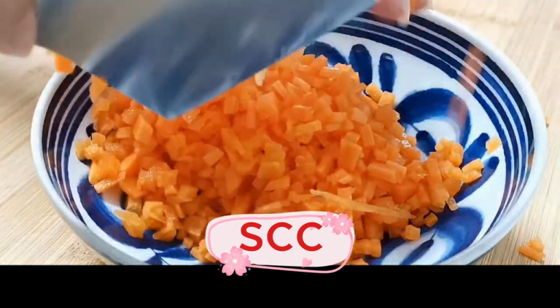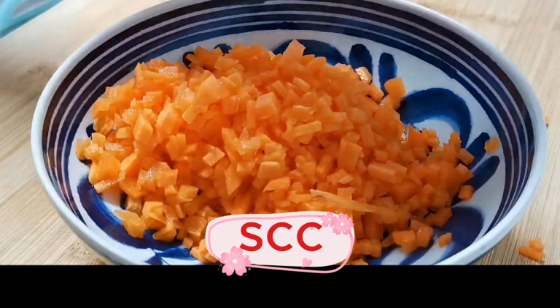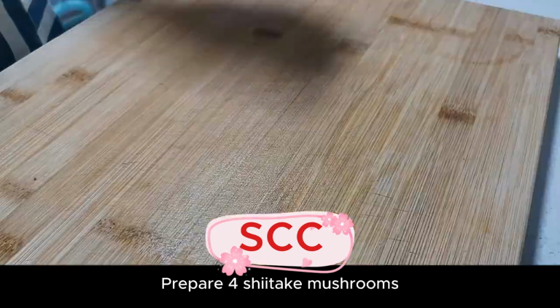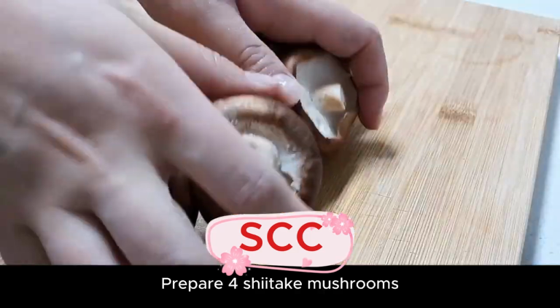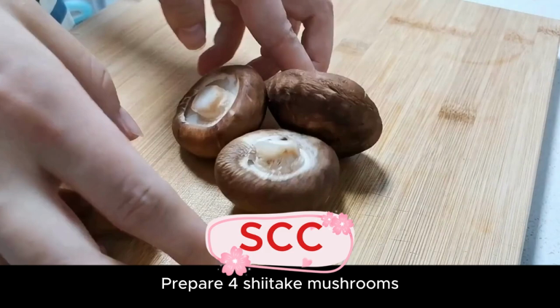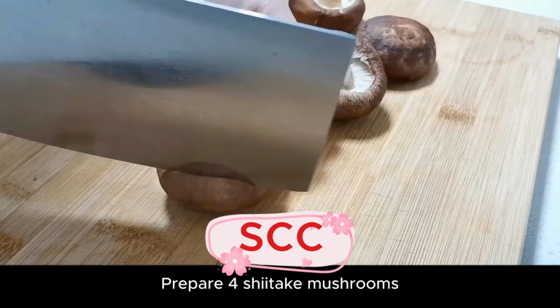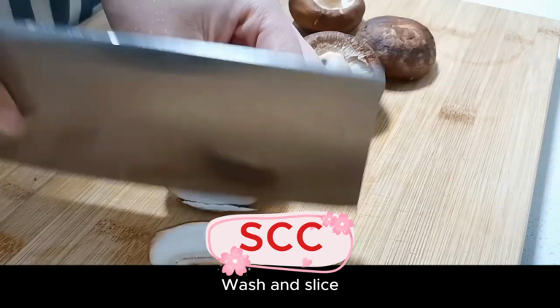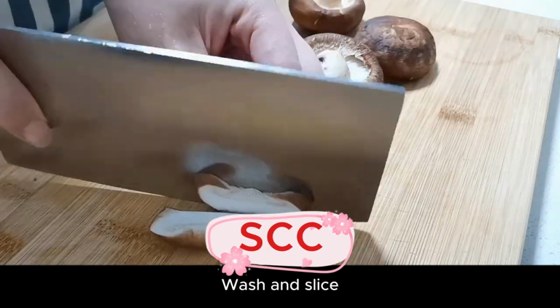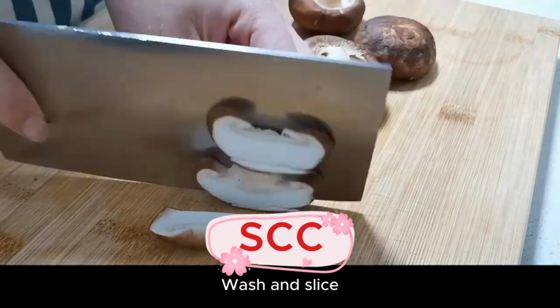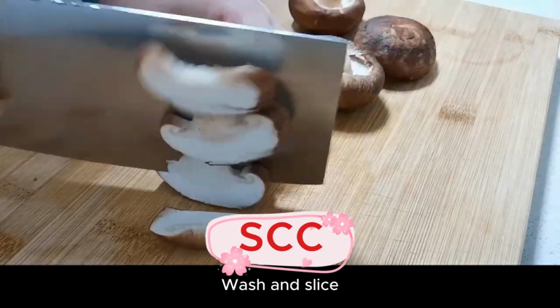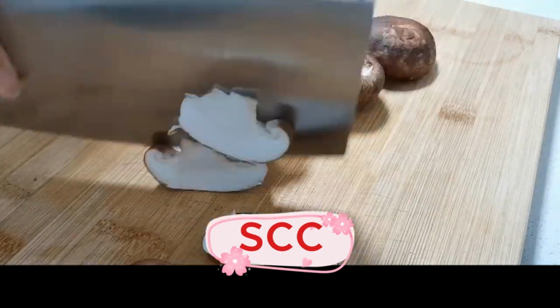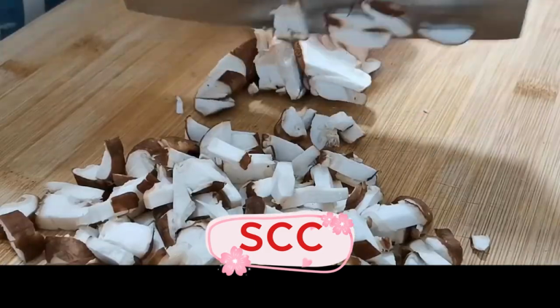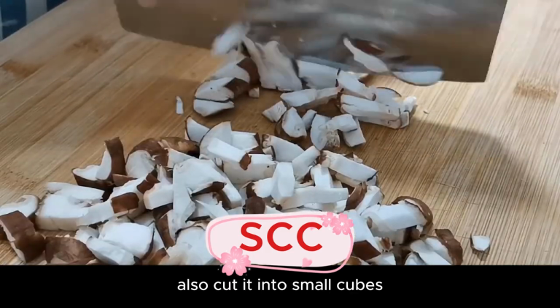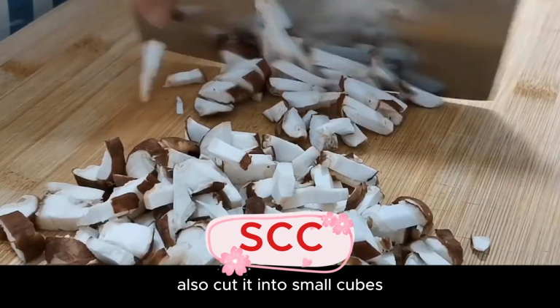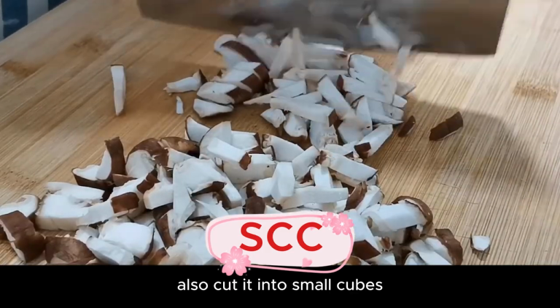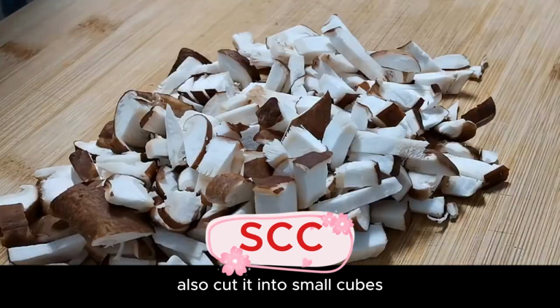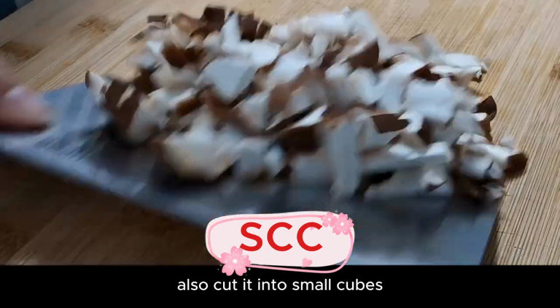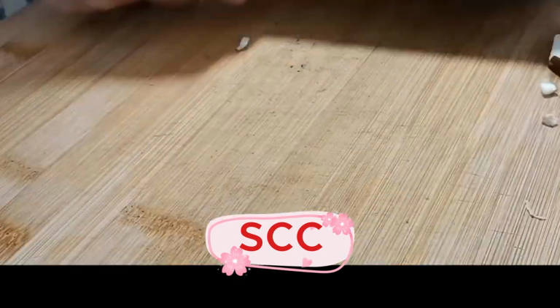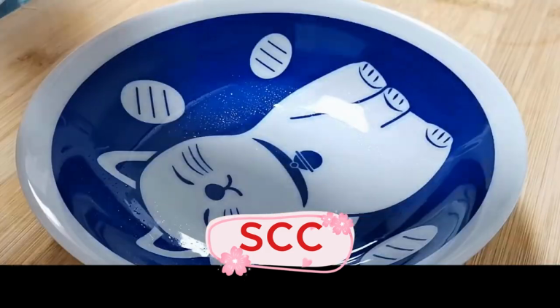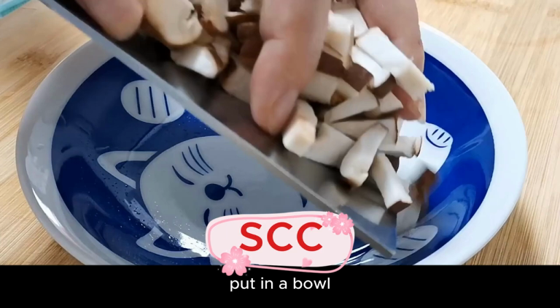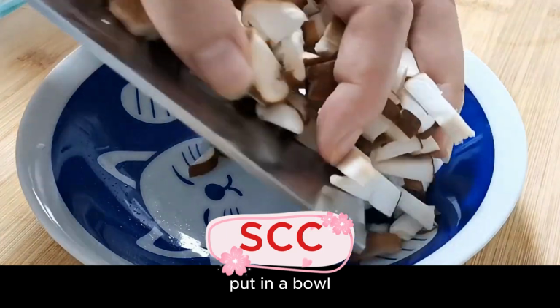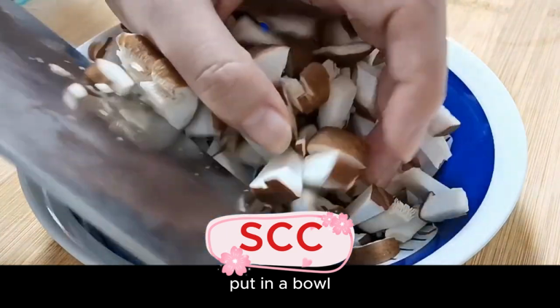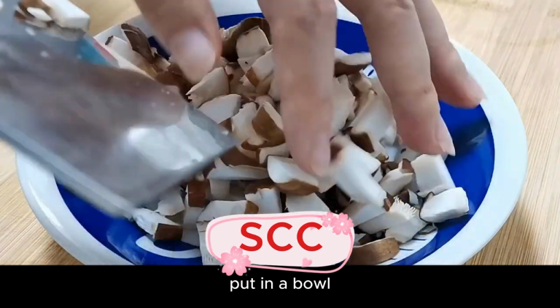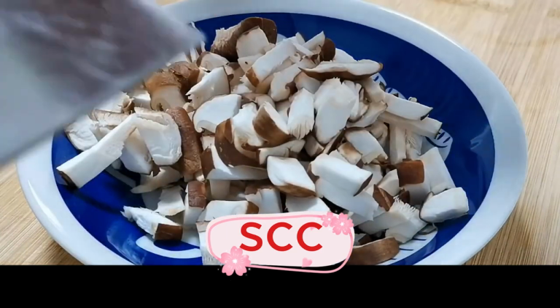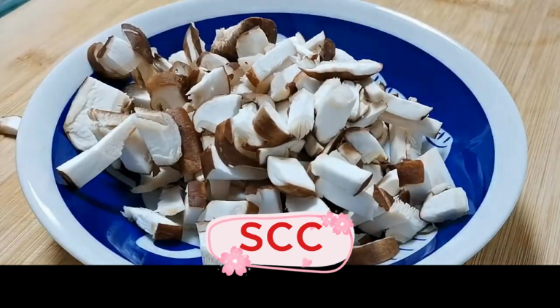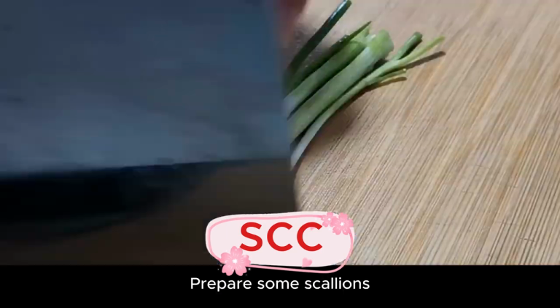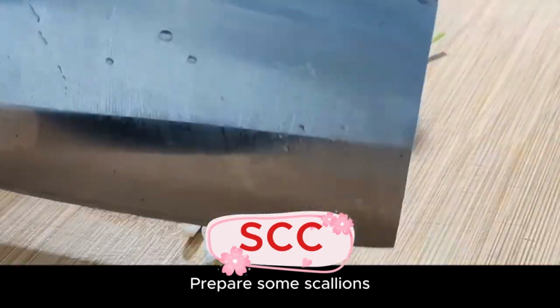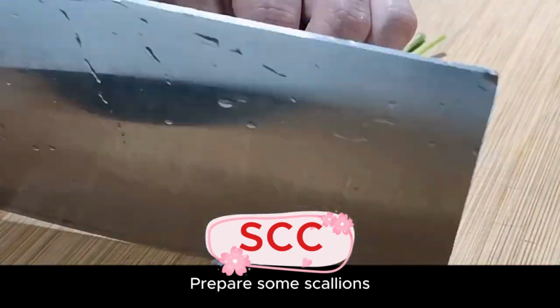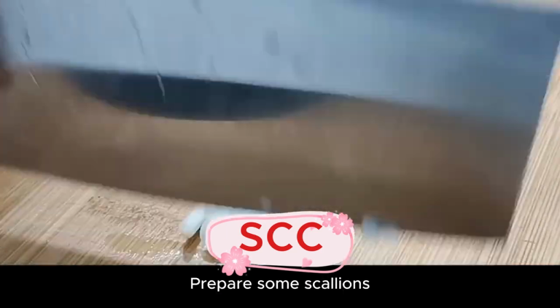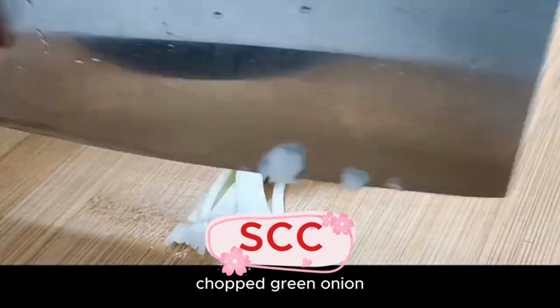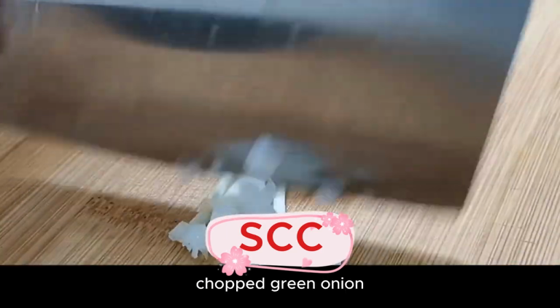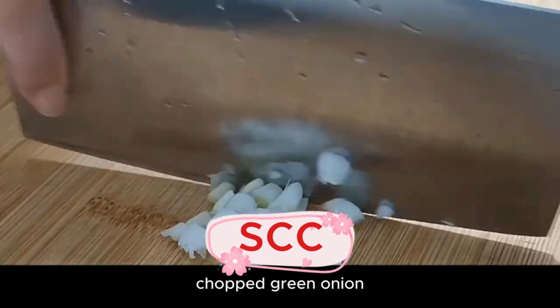Prepare some shiitake mushrooms — wash and slice them, then cut into small cubes and put in a bowl. Also prepare some scallion, chopped green onion.